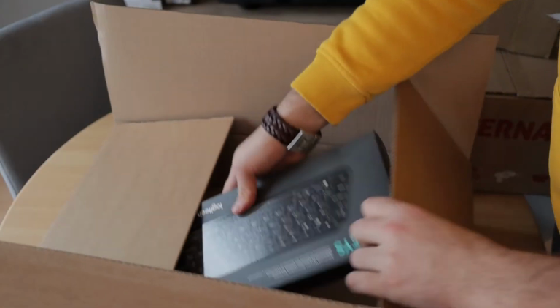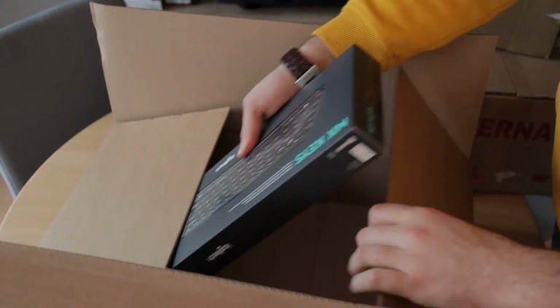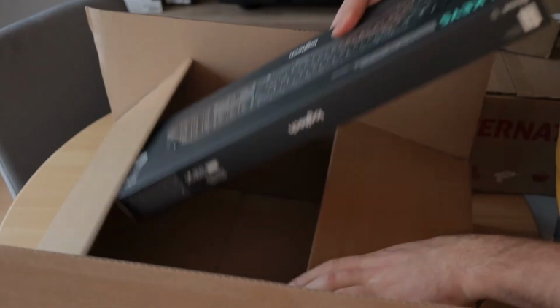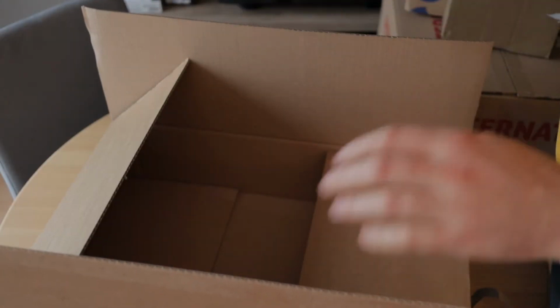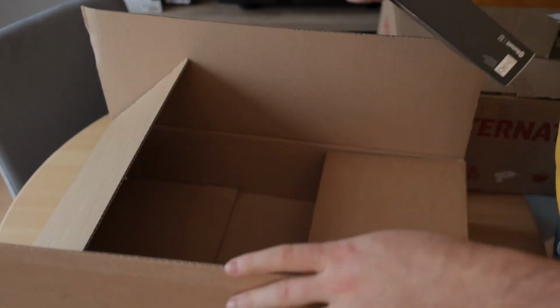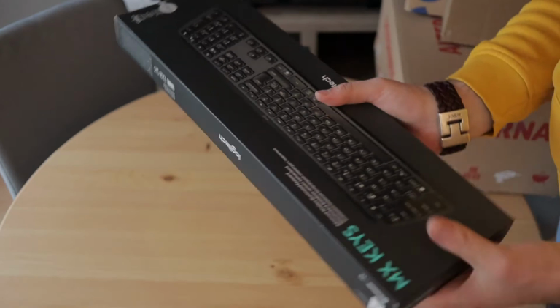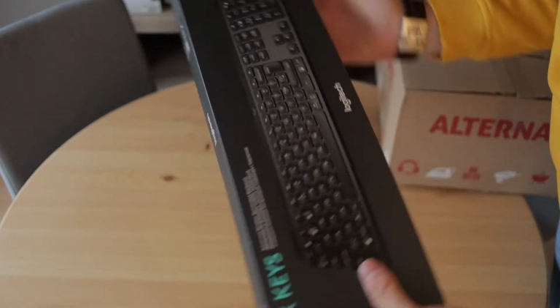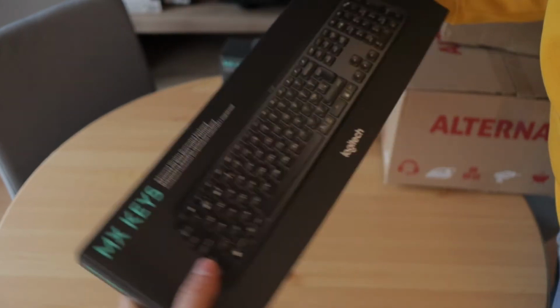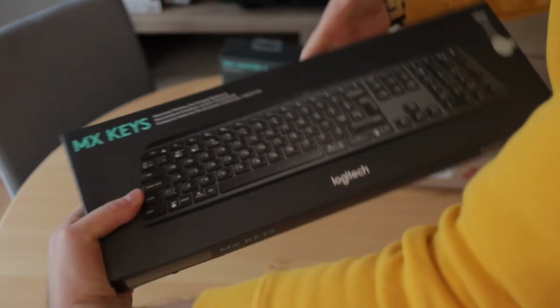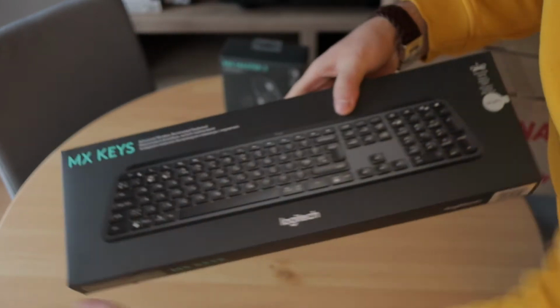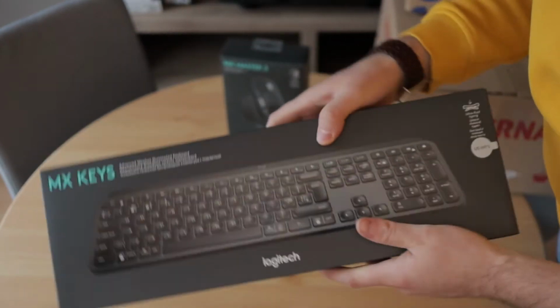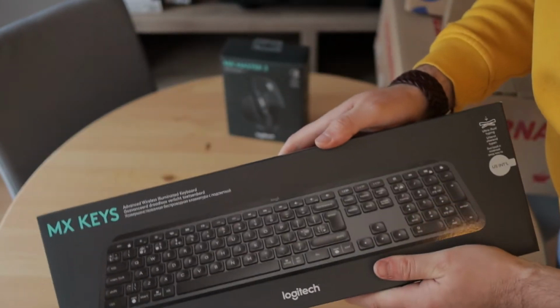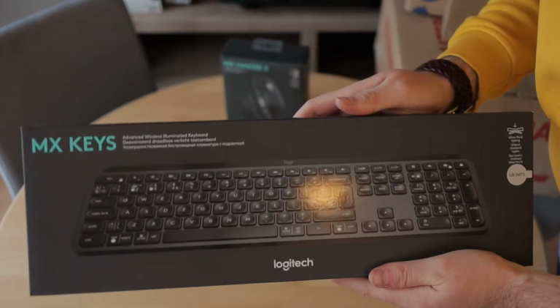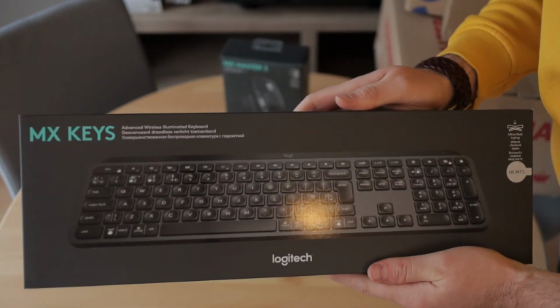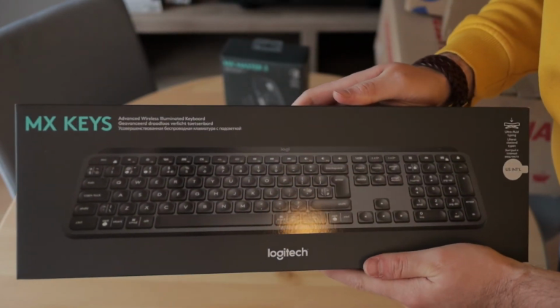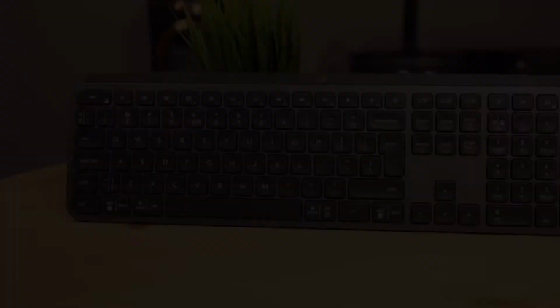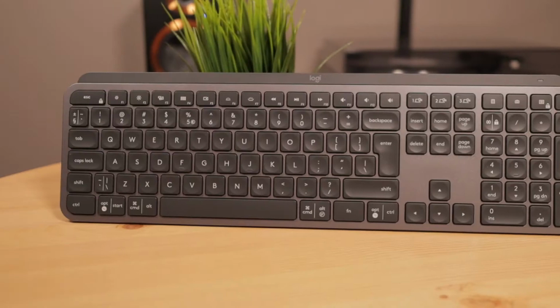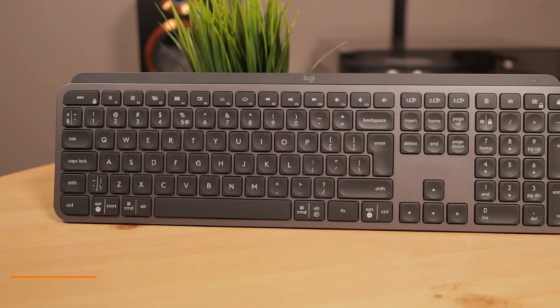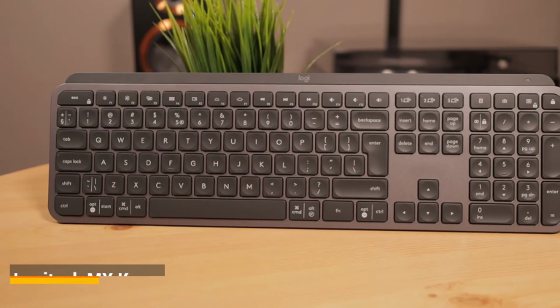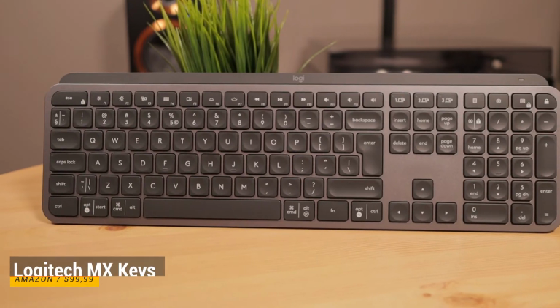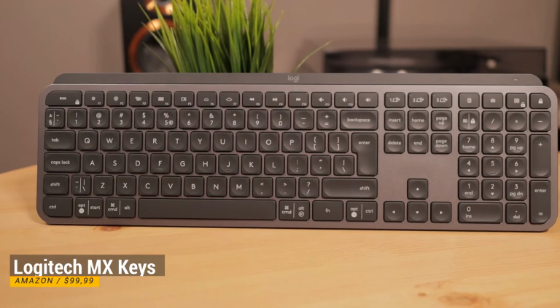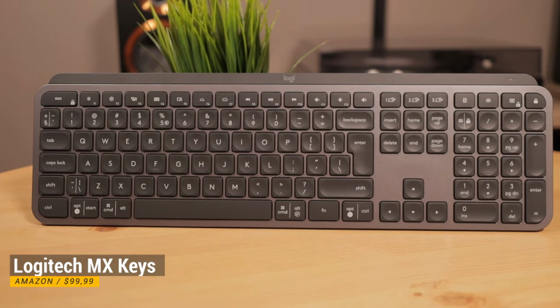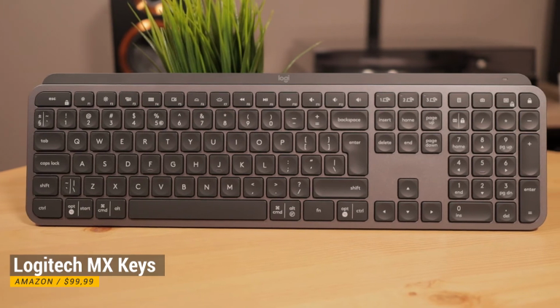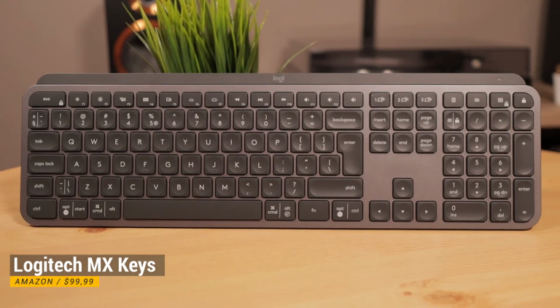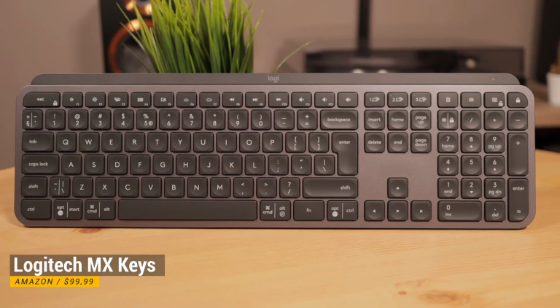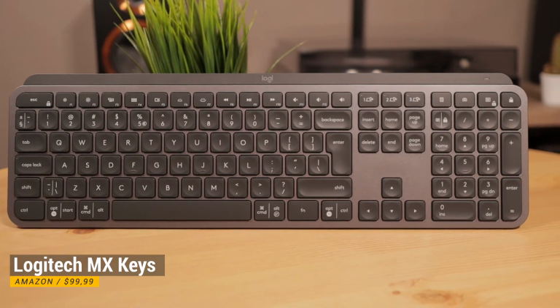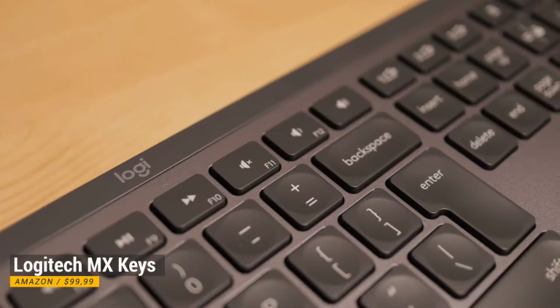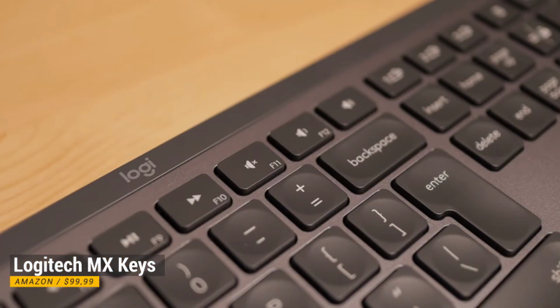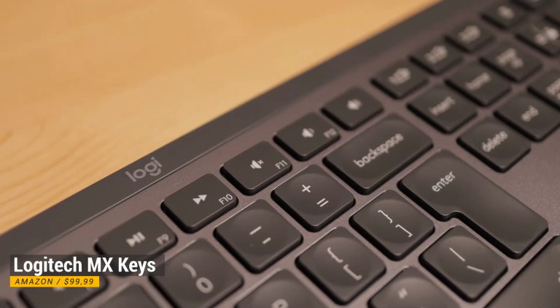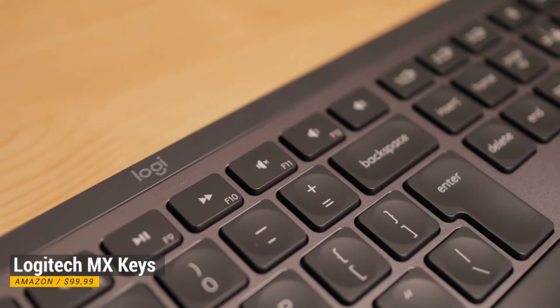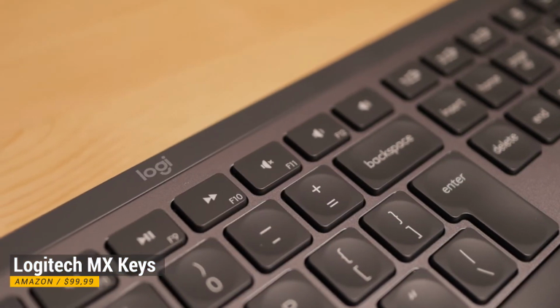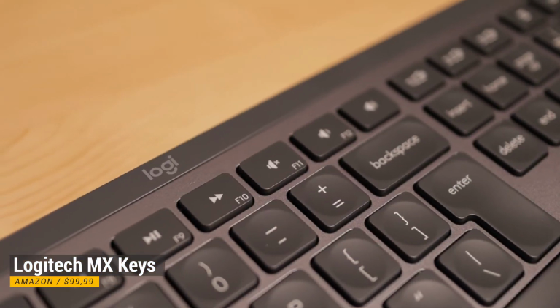To make everything complete I also received the Logitech MX Keys keyboard. The first reviews were very promising and I'm wondering what the experience is like when used together with the MX Master 3.